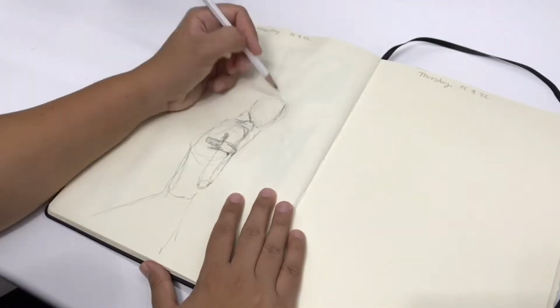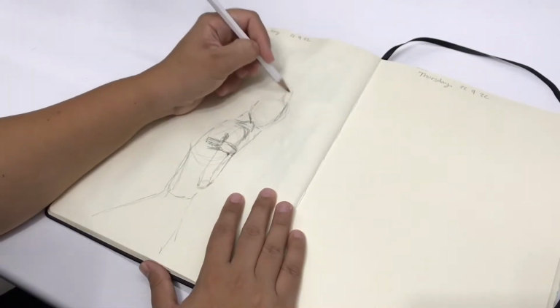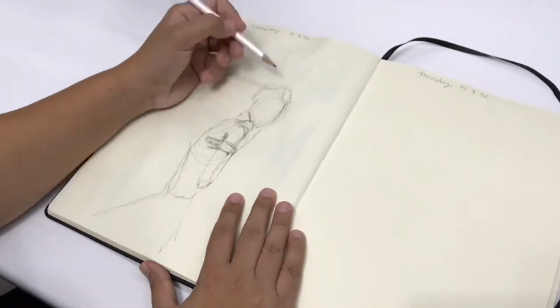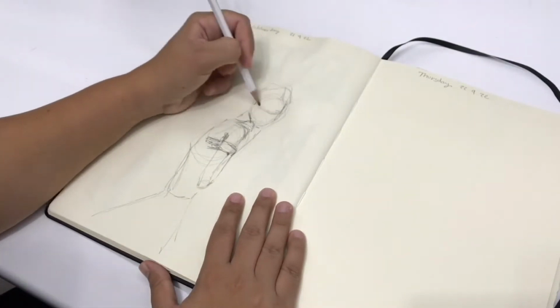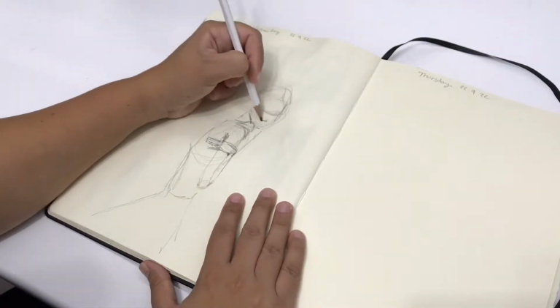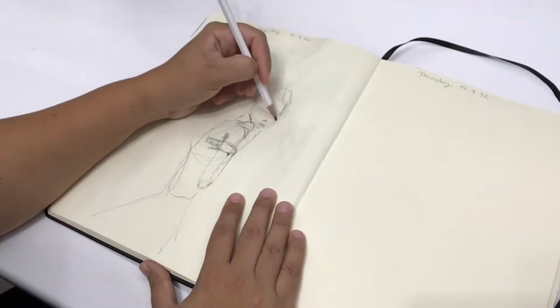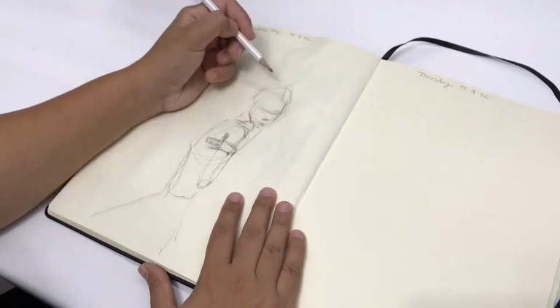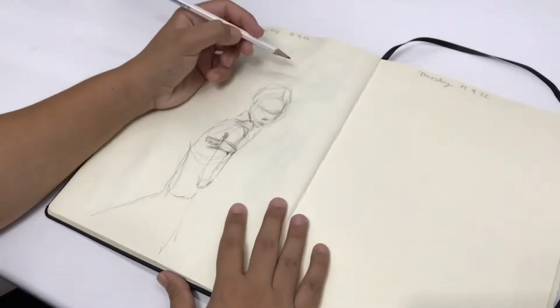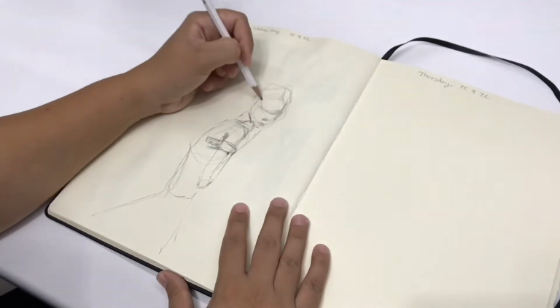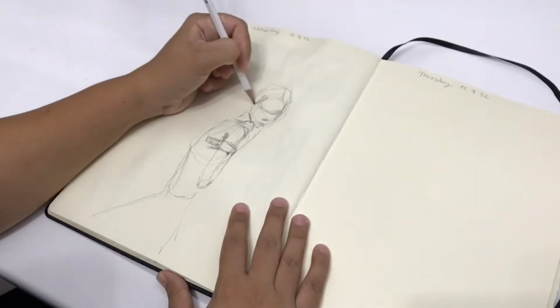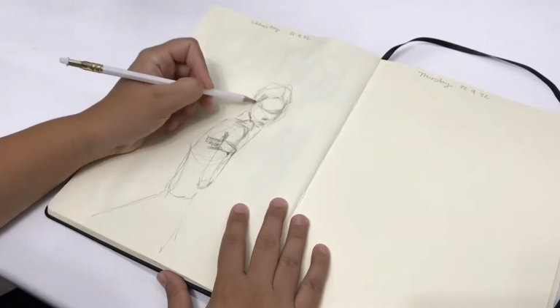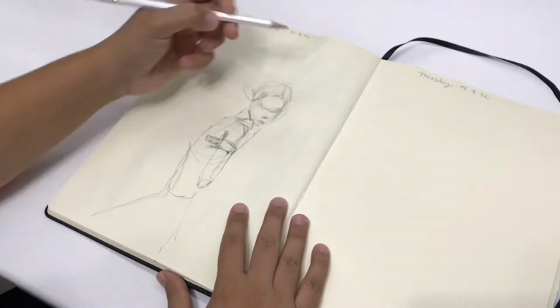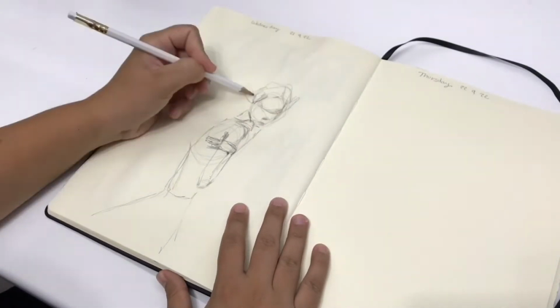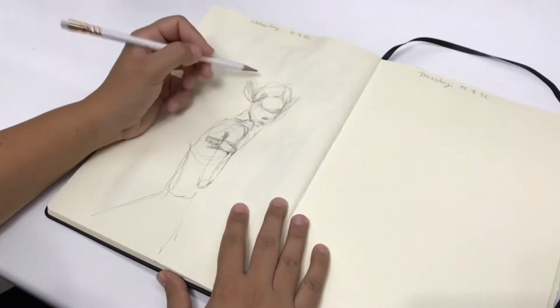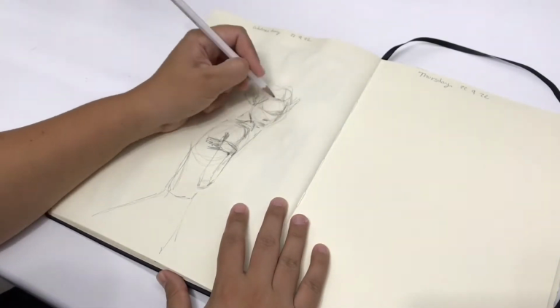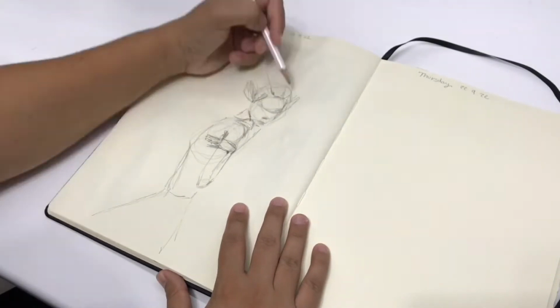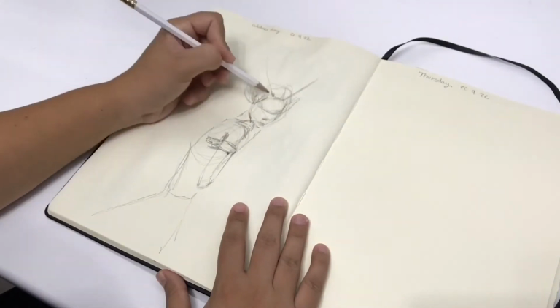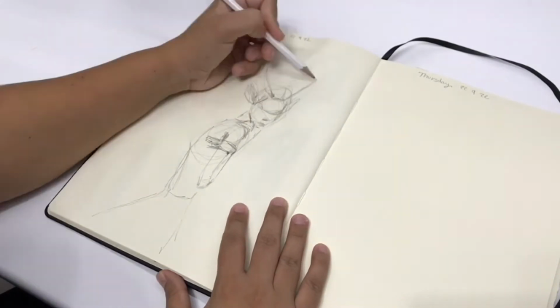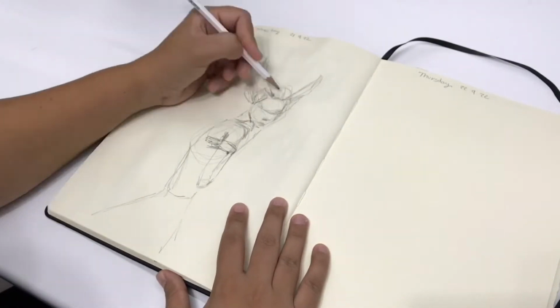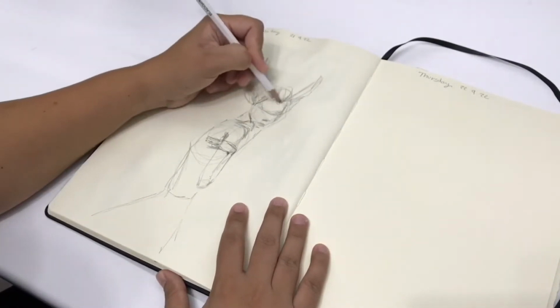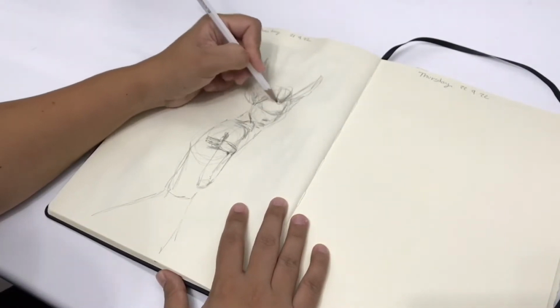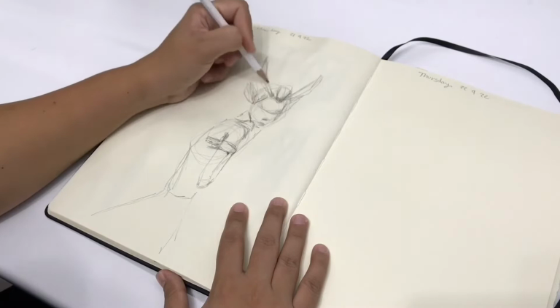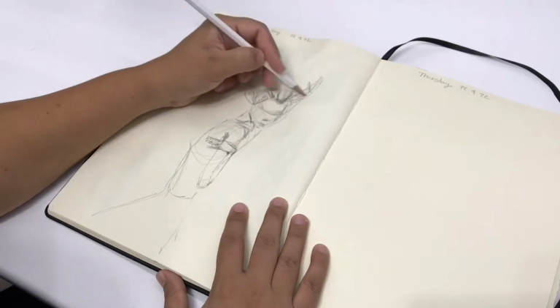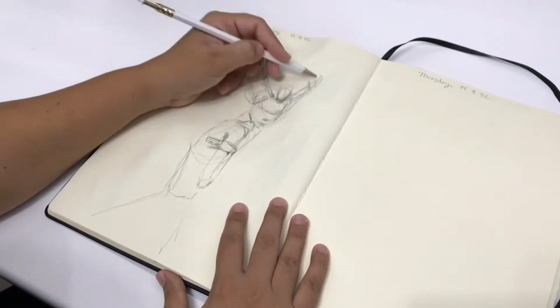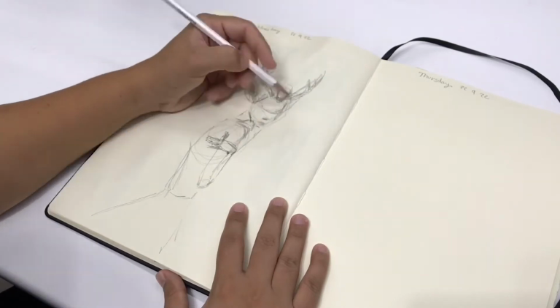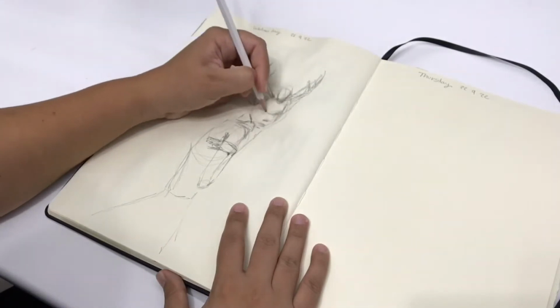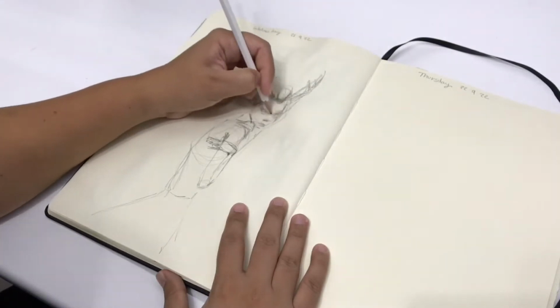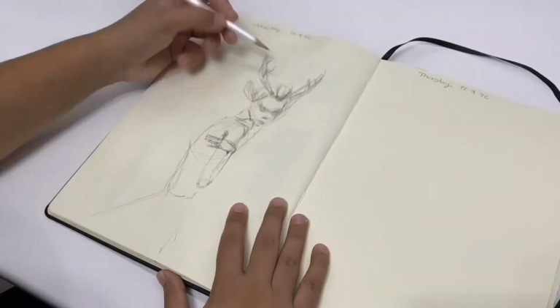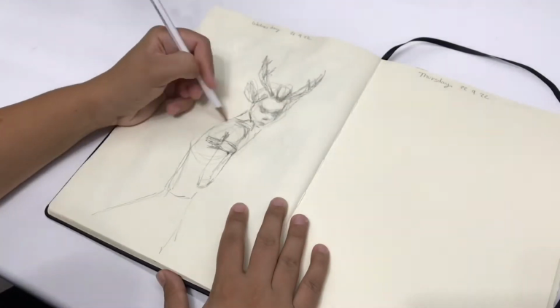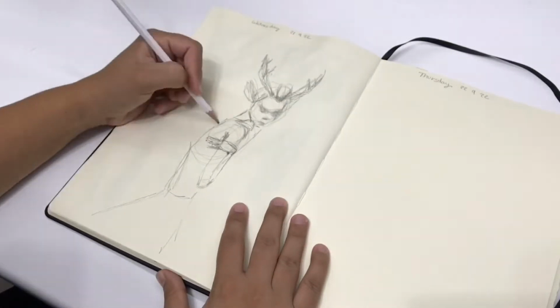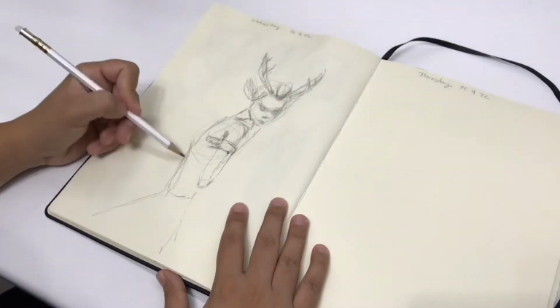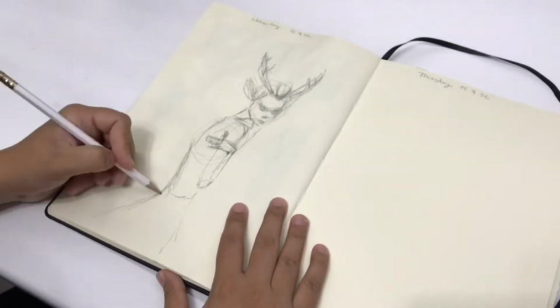At the same time I'm also practicing hand drawing, even though I botched up big time this time. However, I do feel comfortable enough.